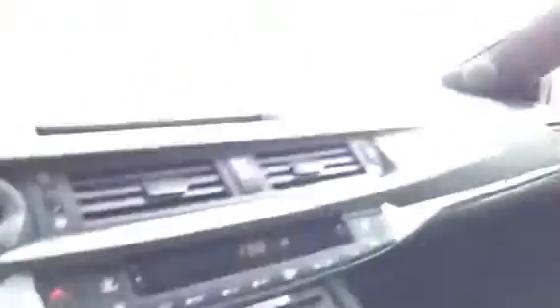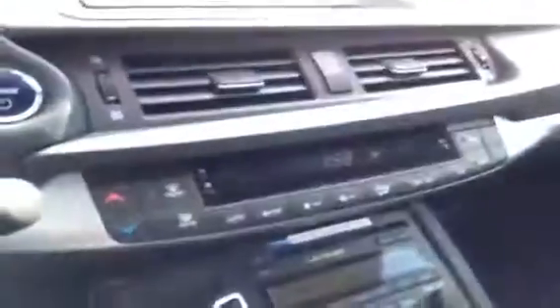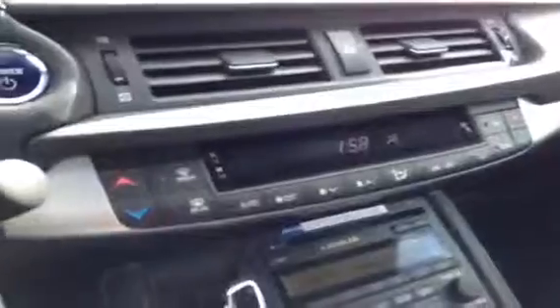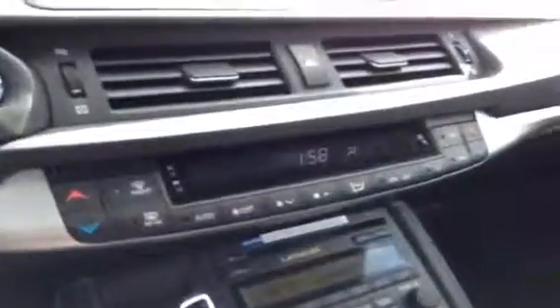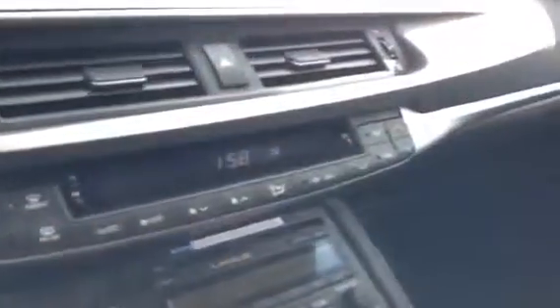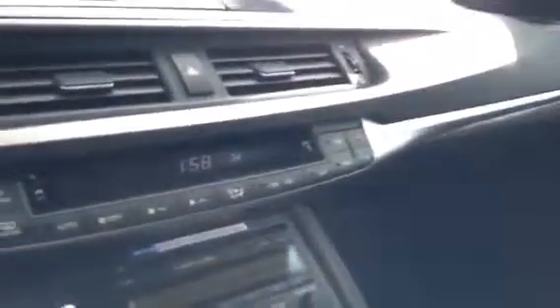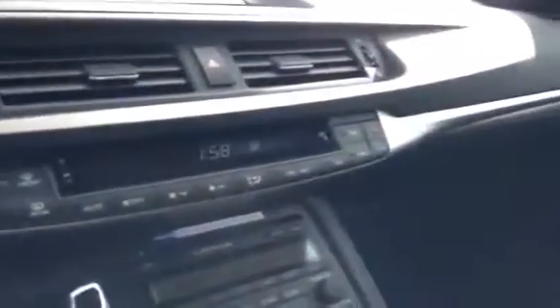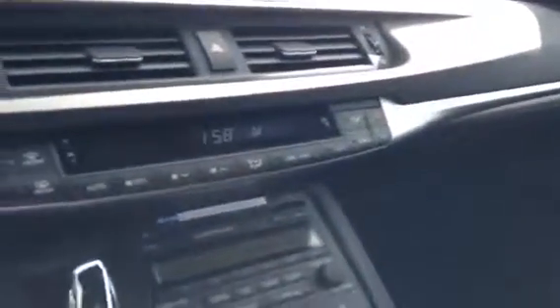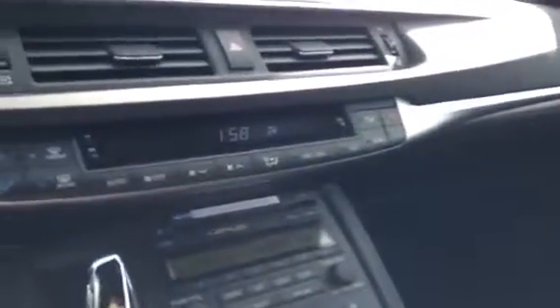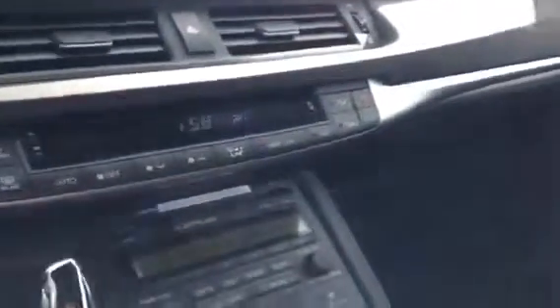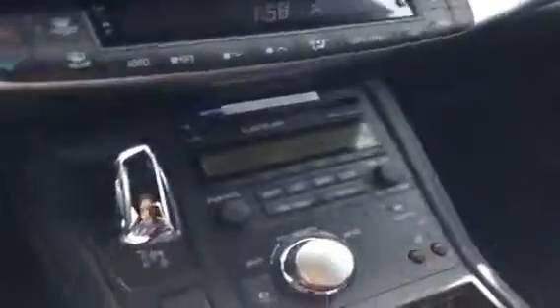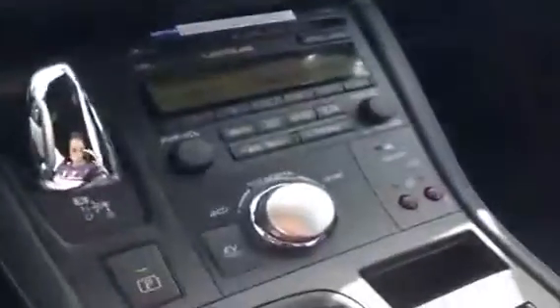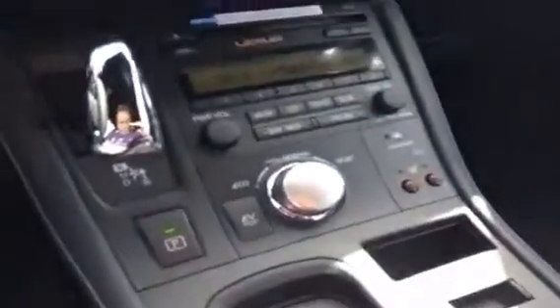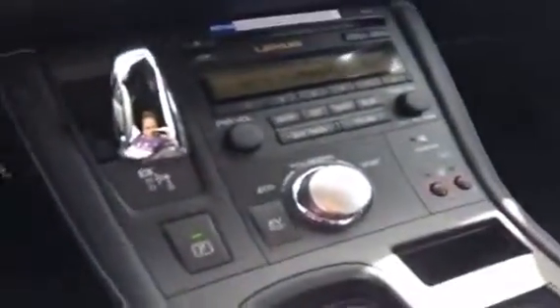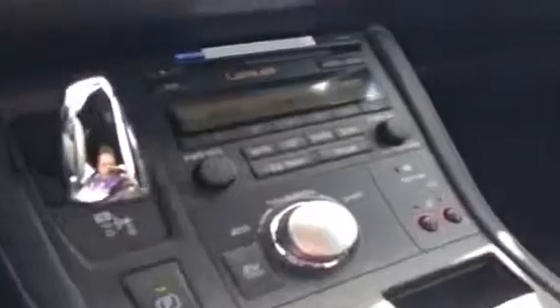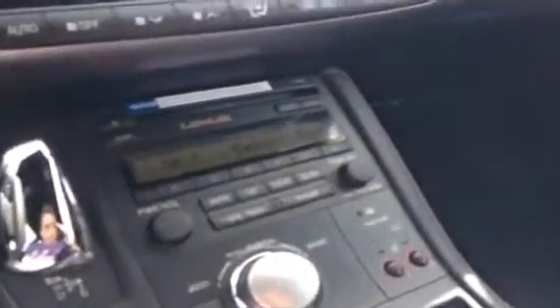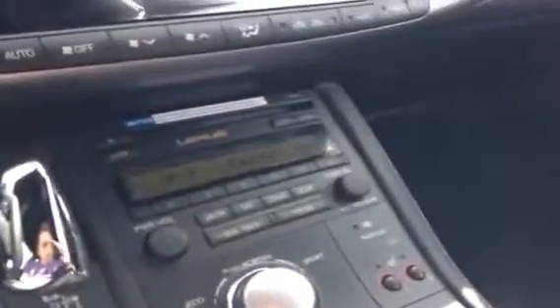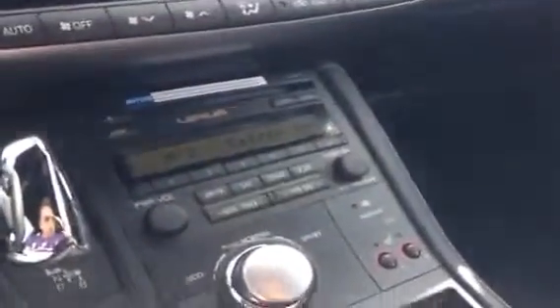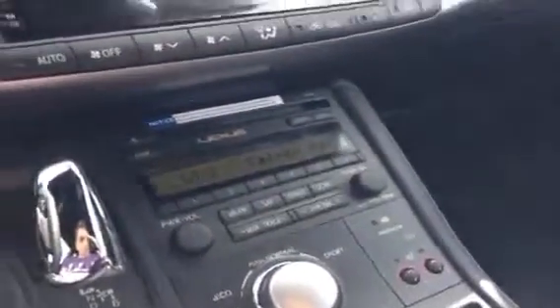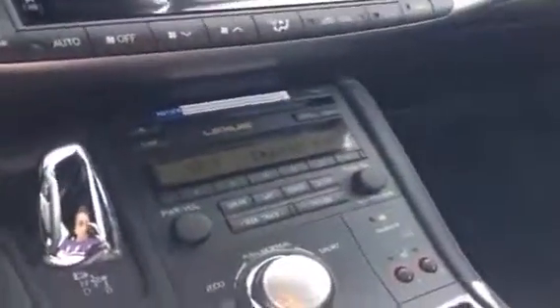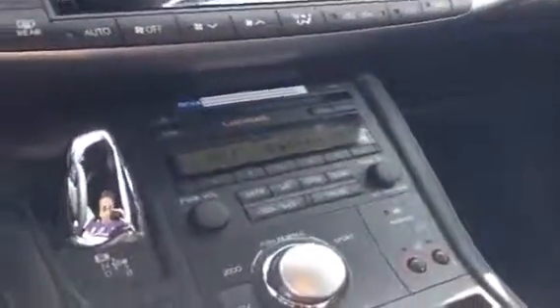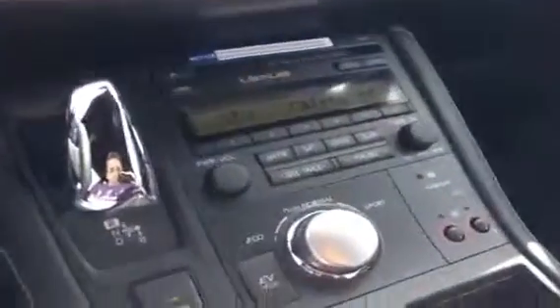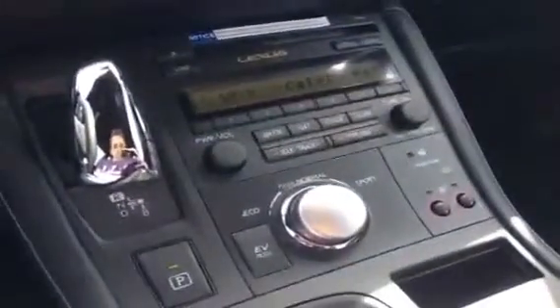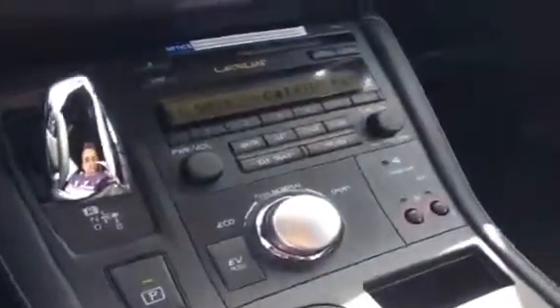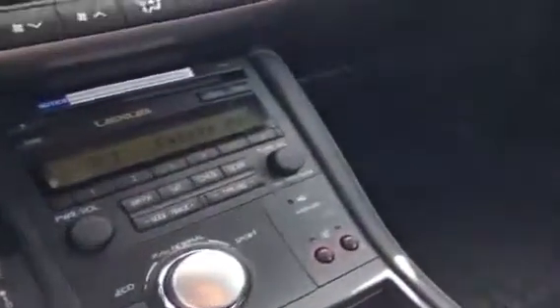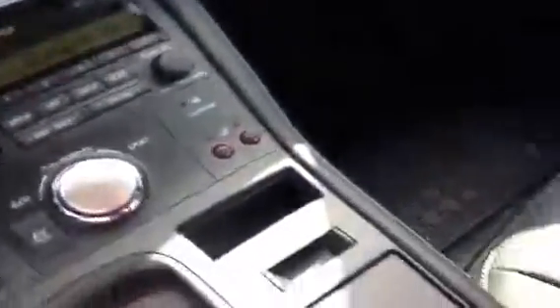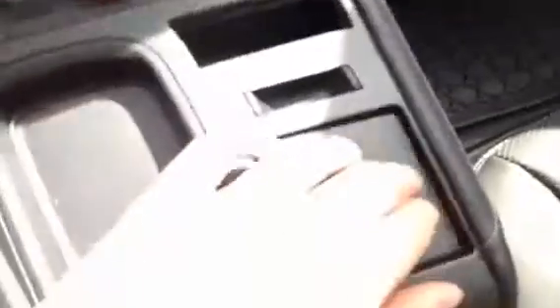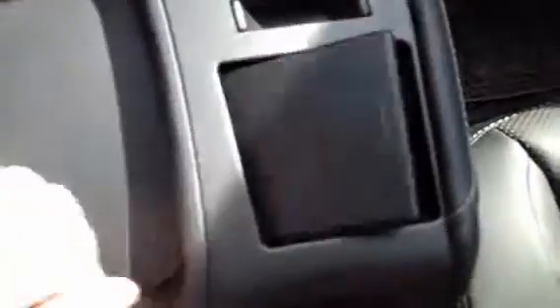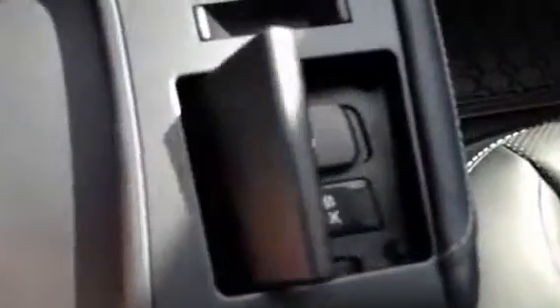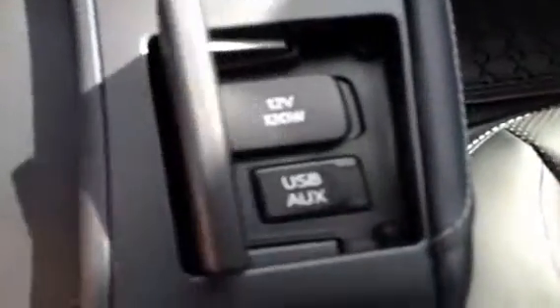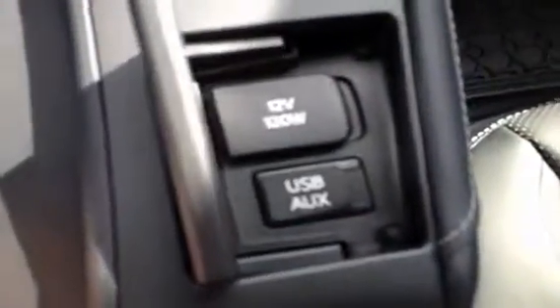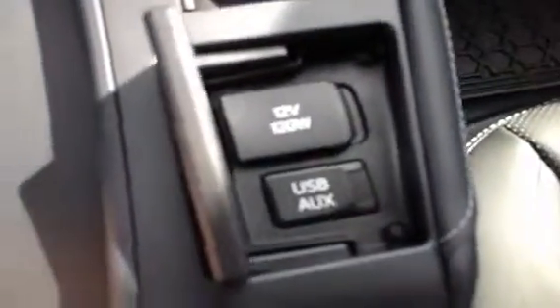All your climate controls are laid out right here with dual temperature control. And then all of your audio is down here with the 6-disc changer as well as satellite, USB, and auxiliary inputs.